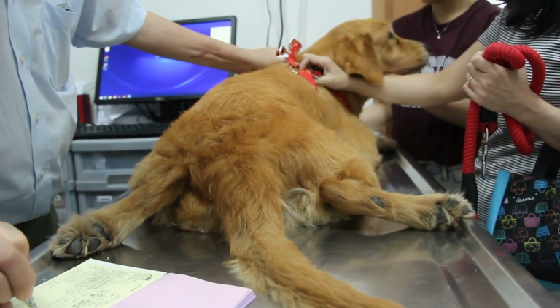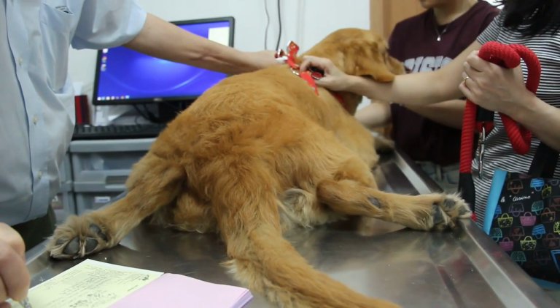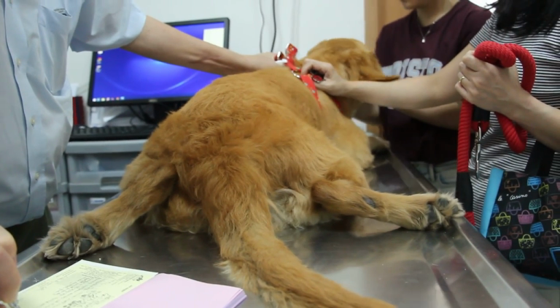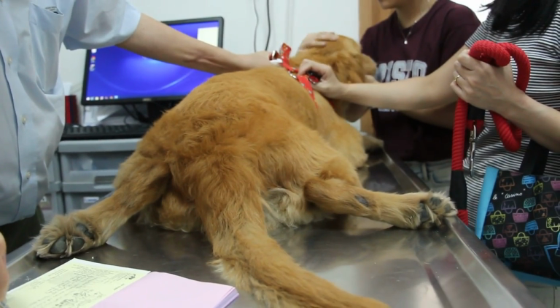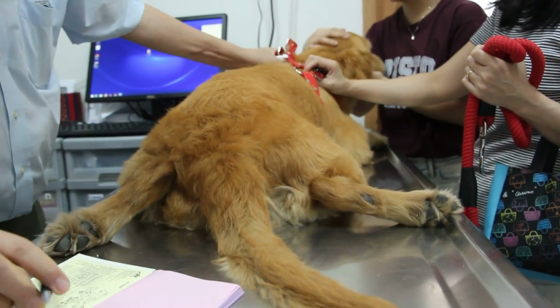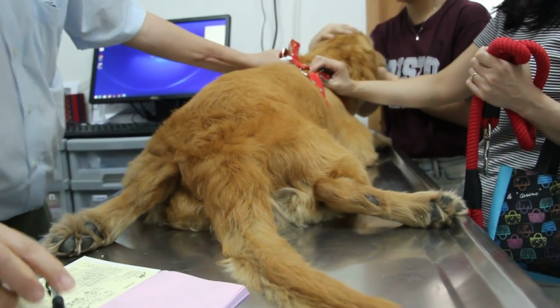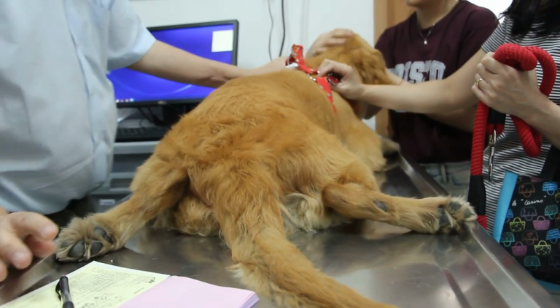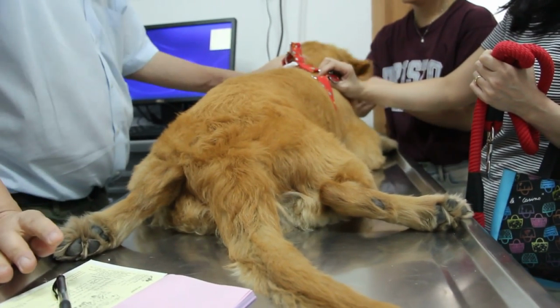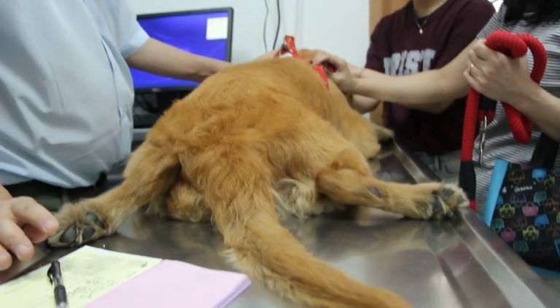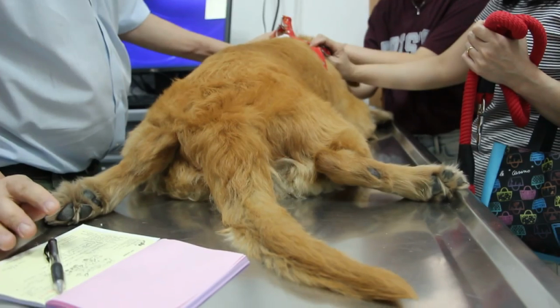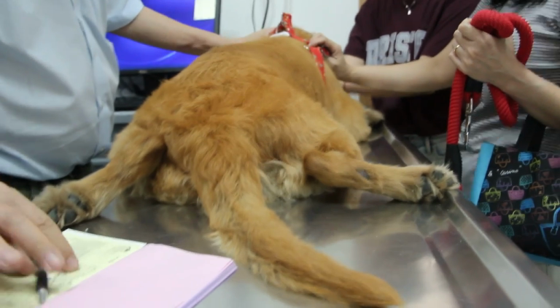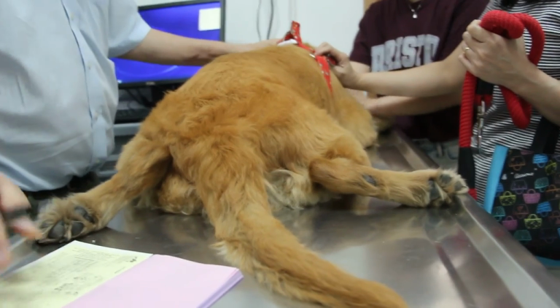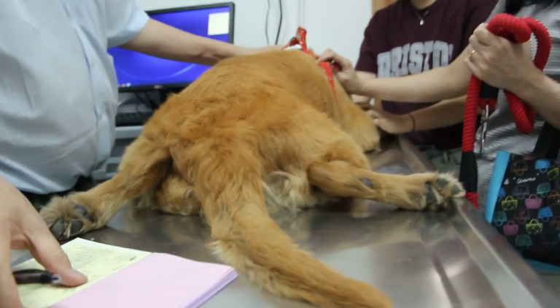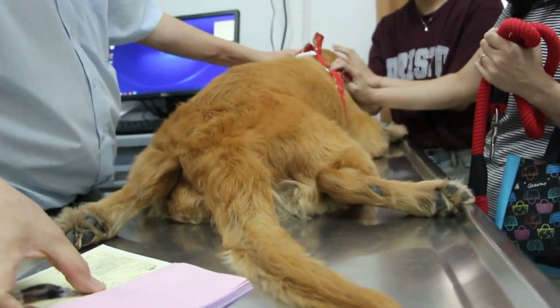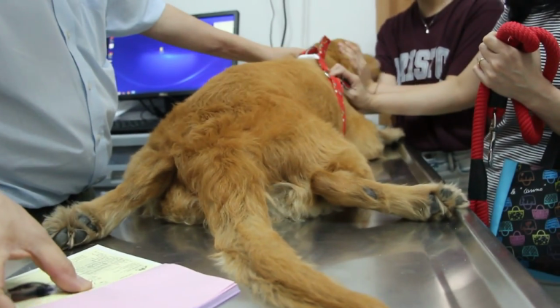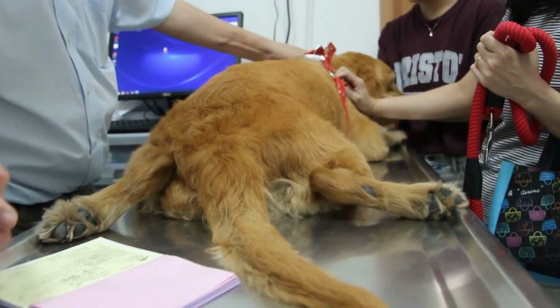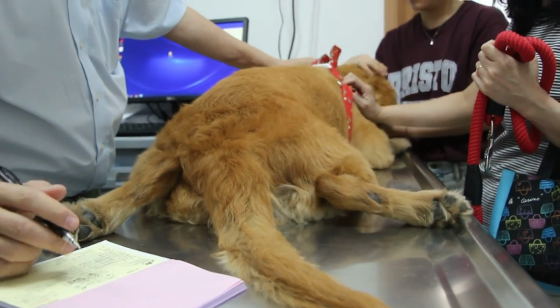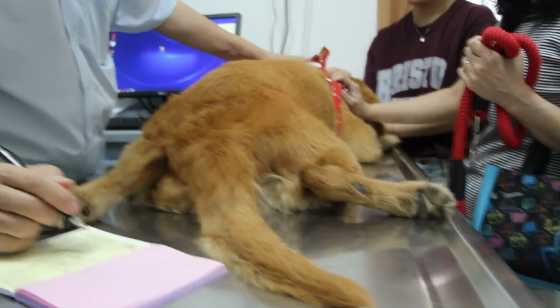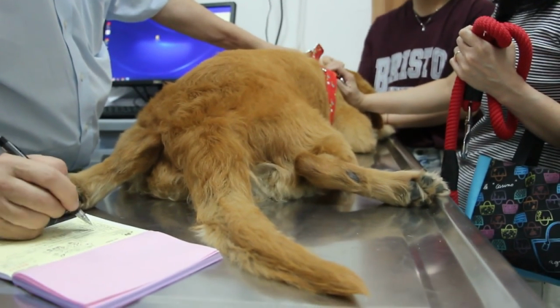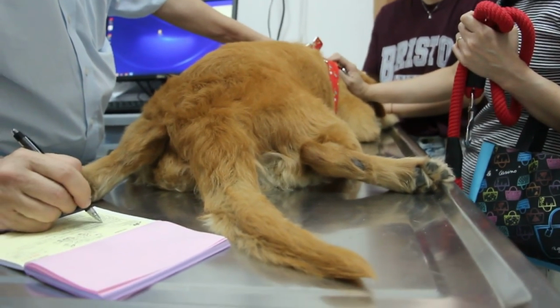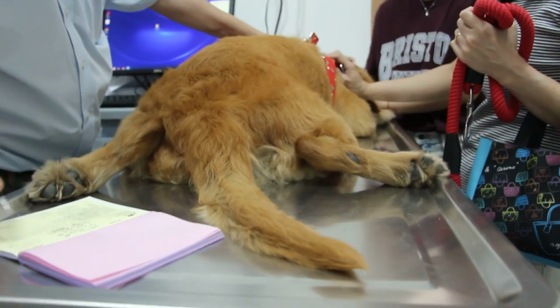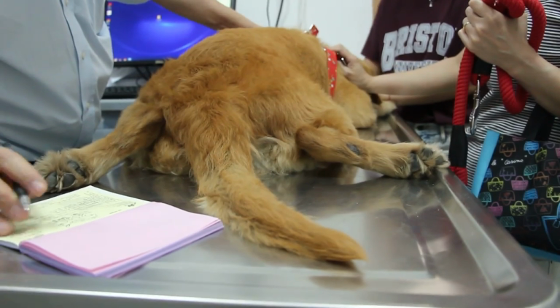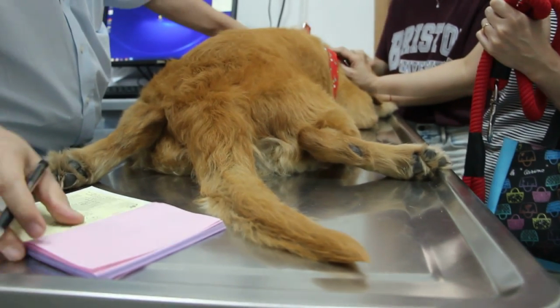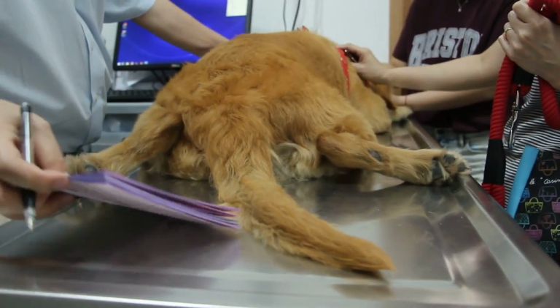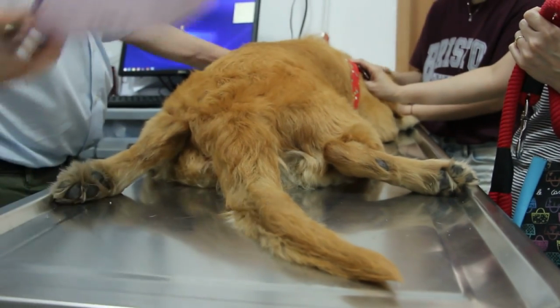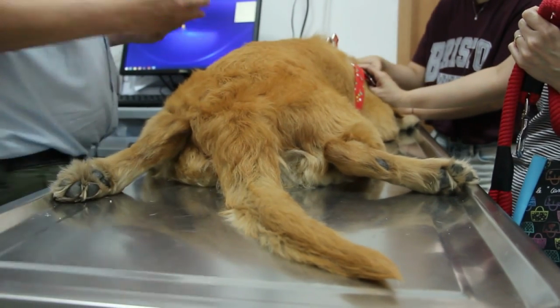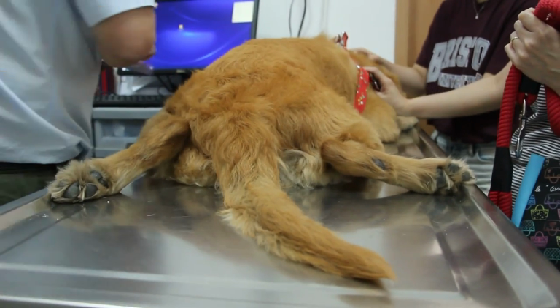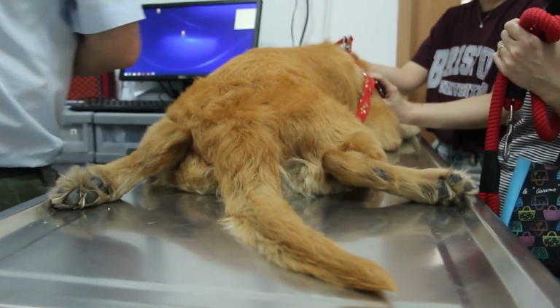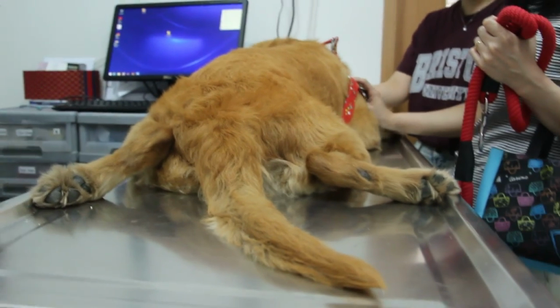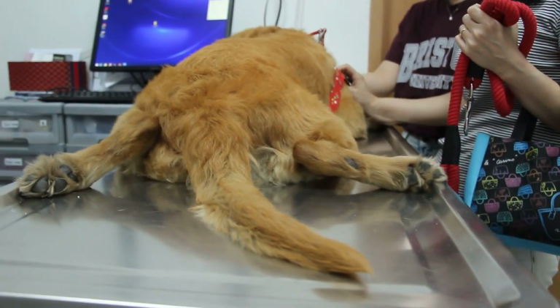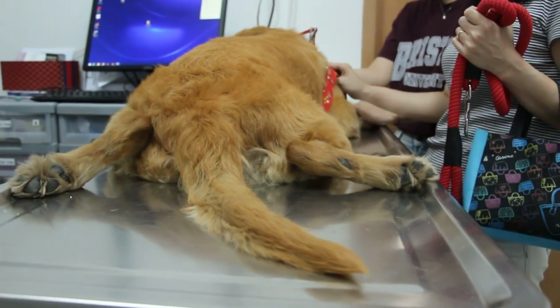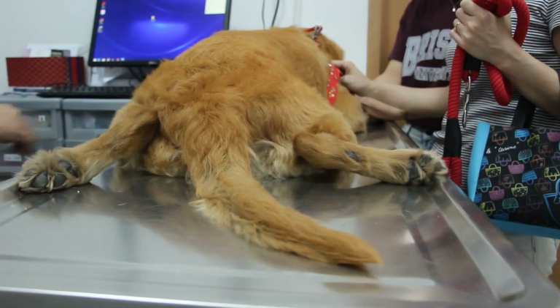She vomited once only yesterday. Other than that, nothing else. So what are you worried about? Not eating? Yes, because she's very greedy. If she's not eating, it means she's not feeling well. And it's been more than a few days.